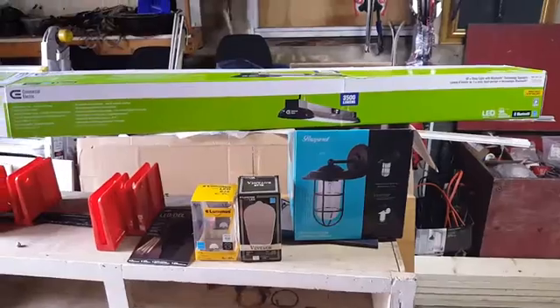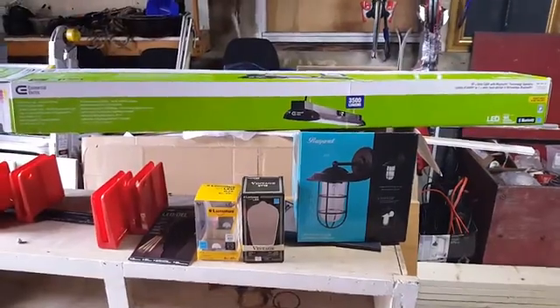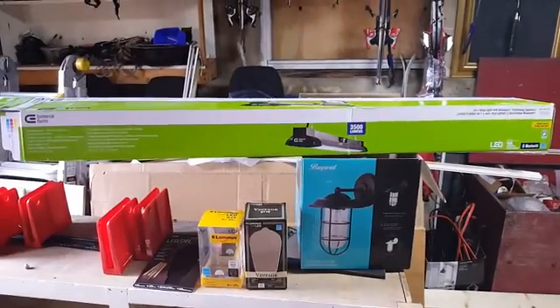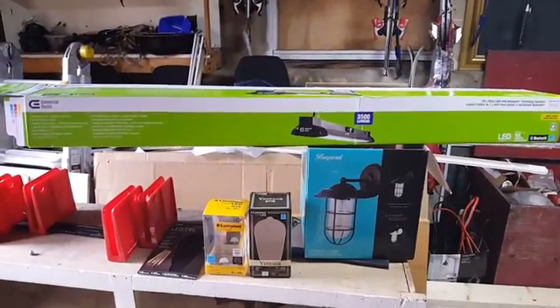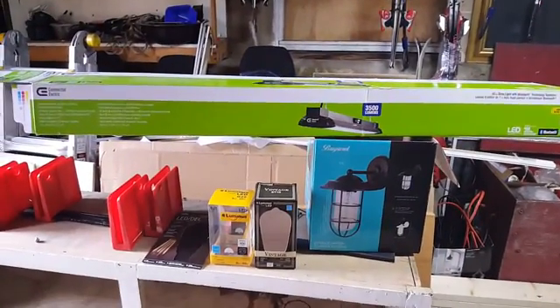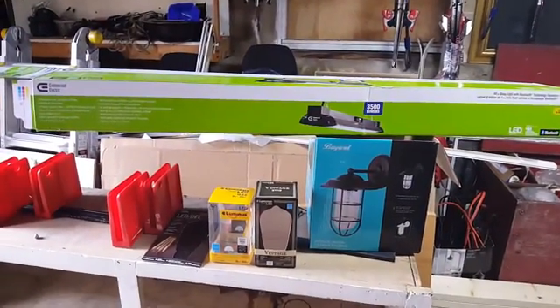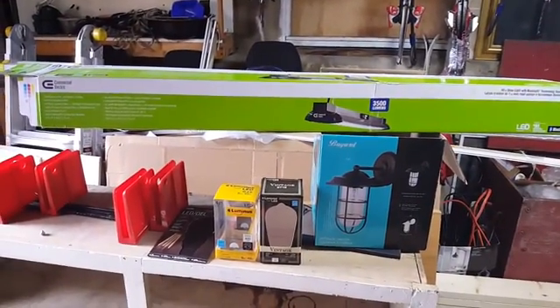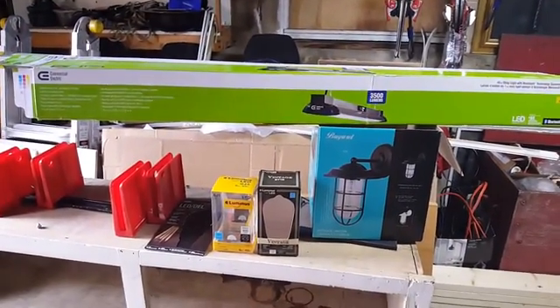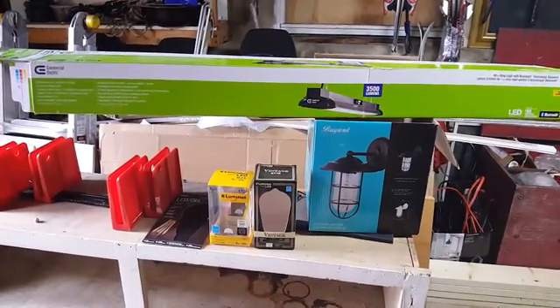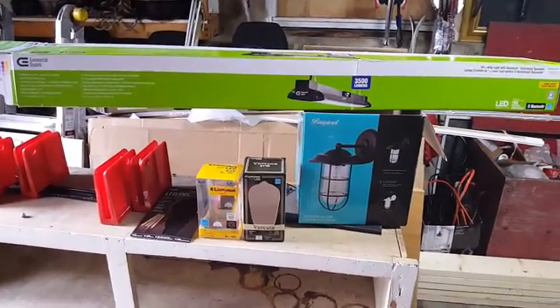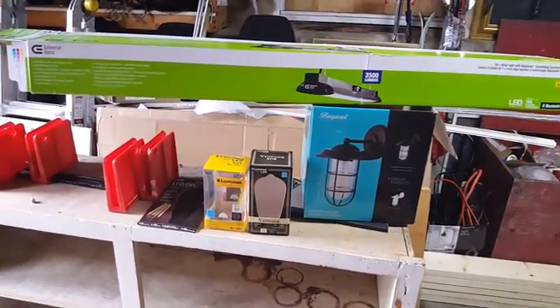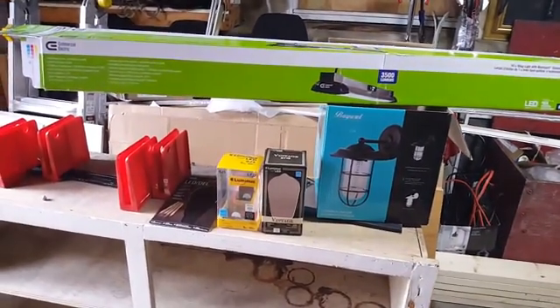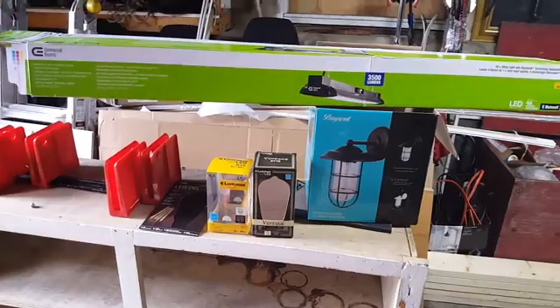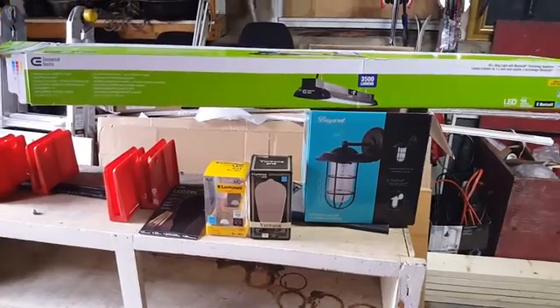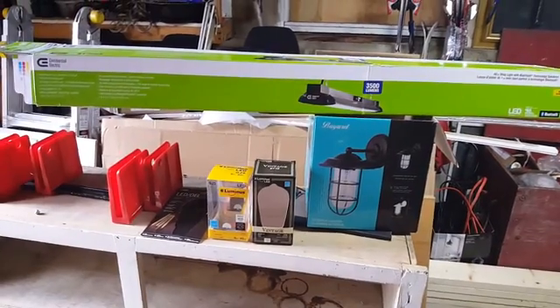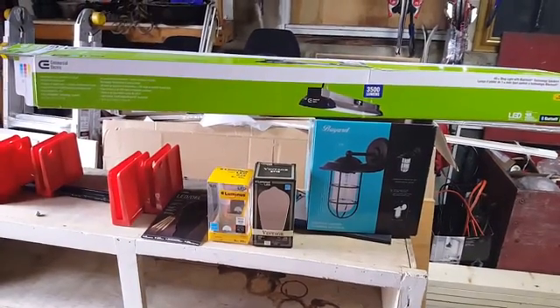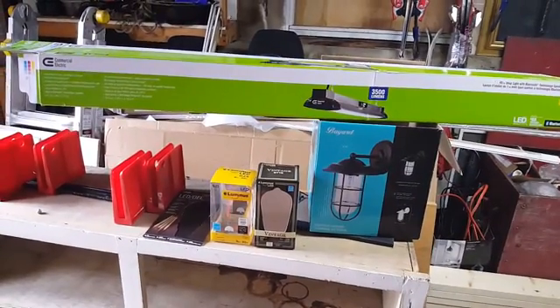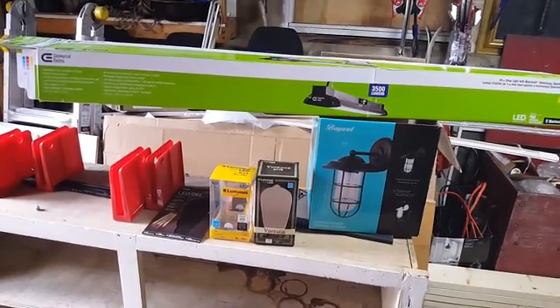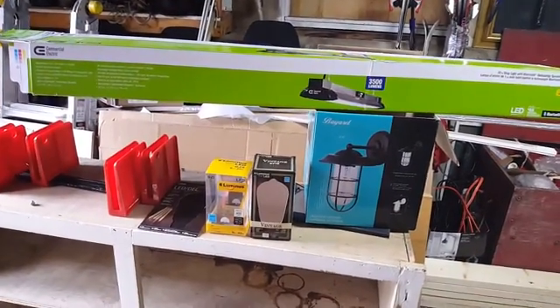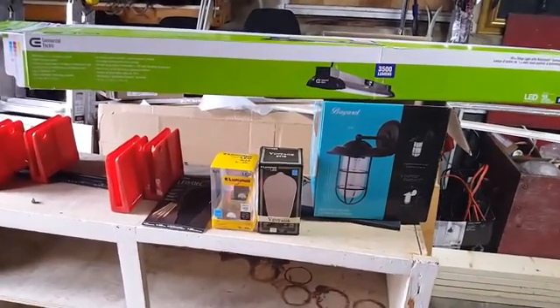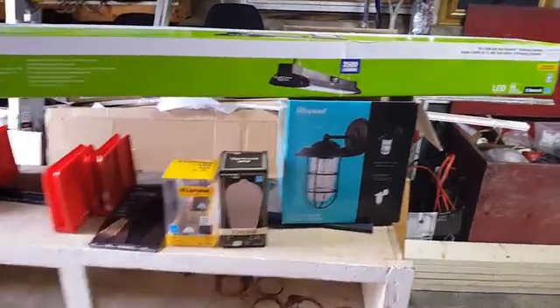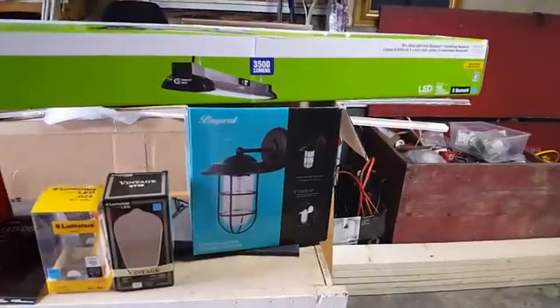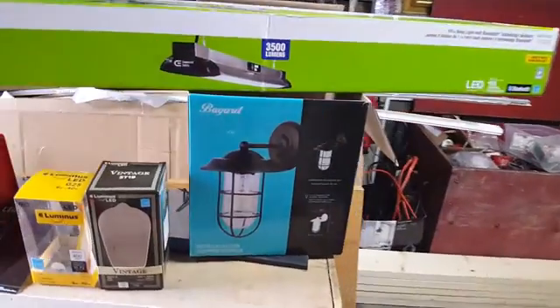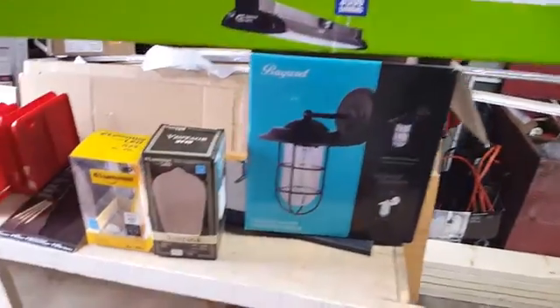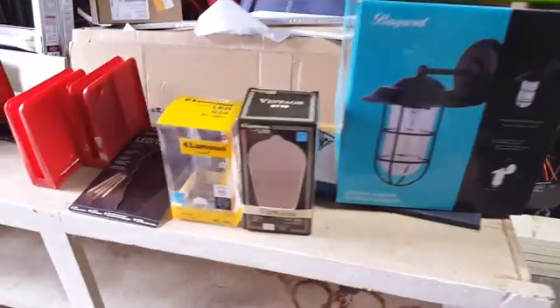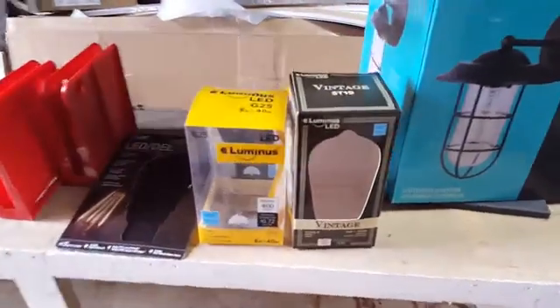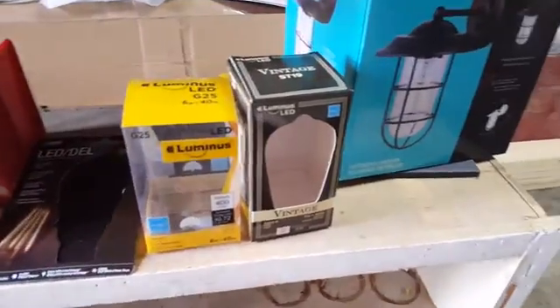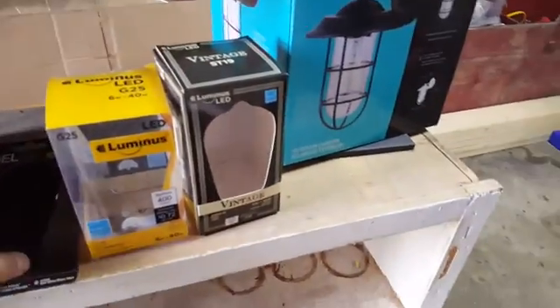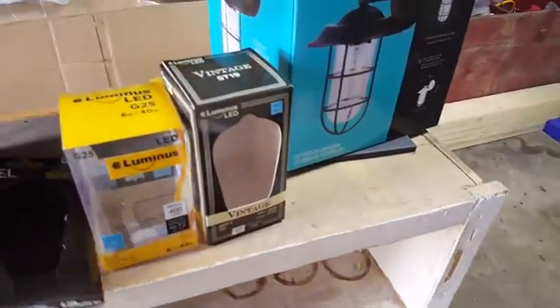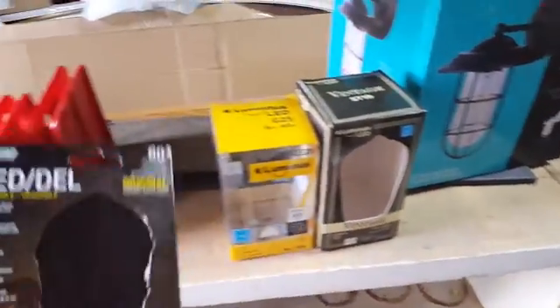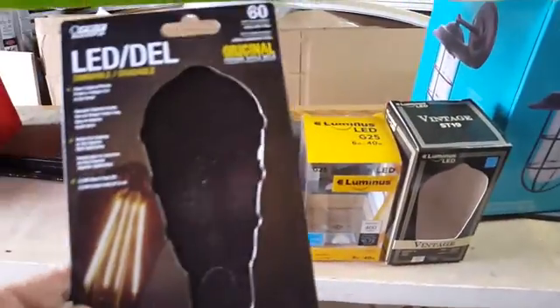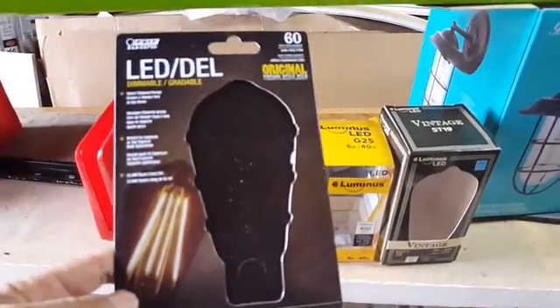Got some more lights for the house. Pretty much got all the lights done in the house now. So it's an outdoor light, and I got these — what do they call them? Edison lights?